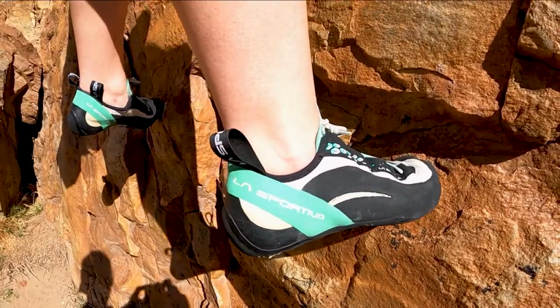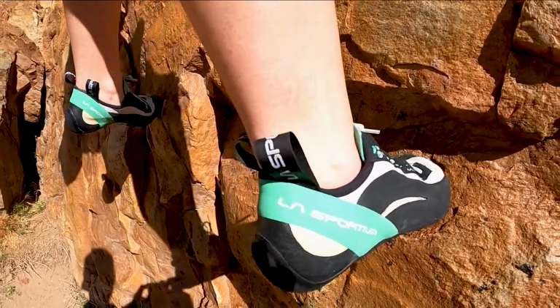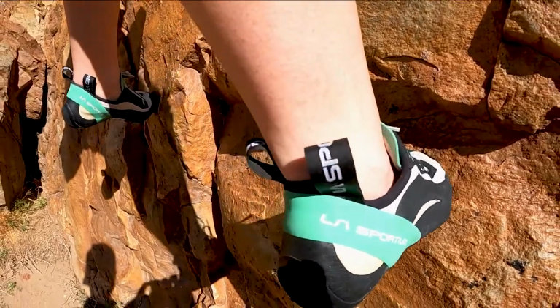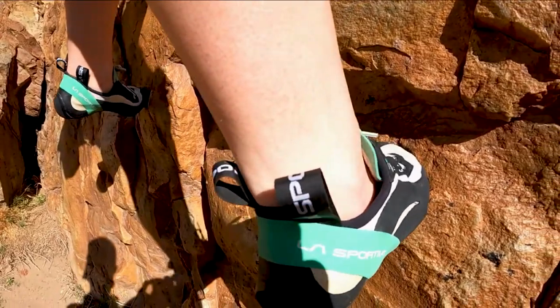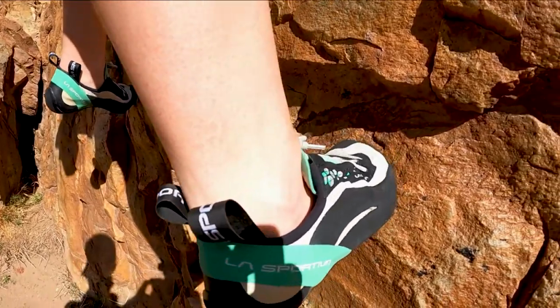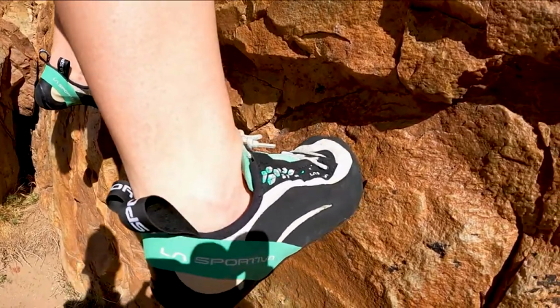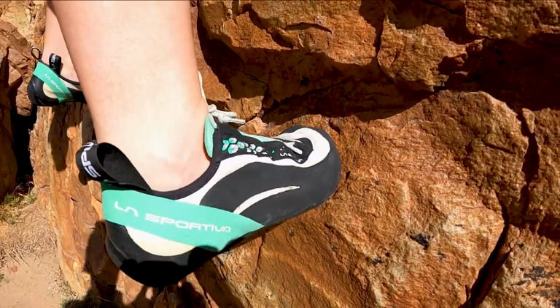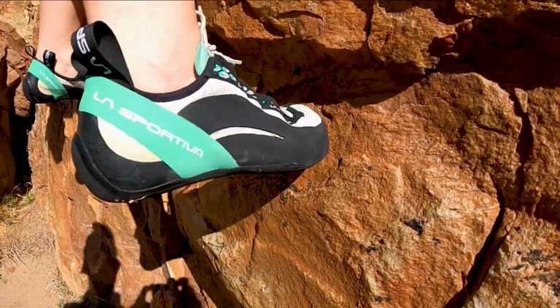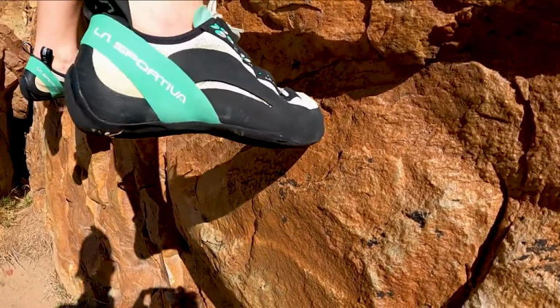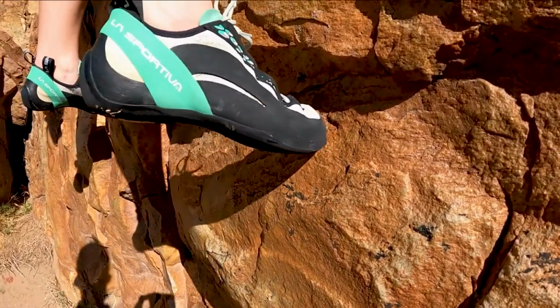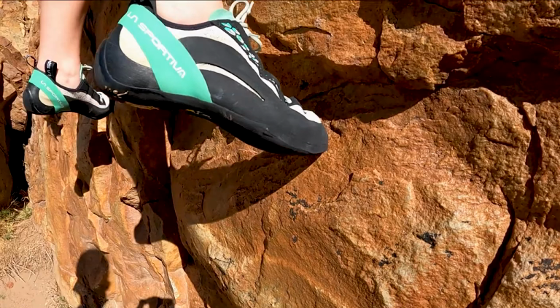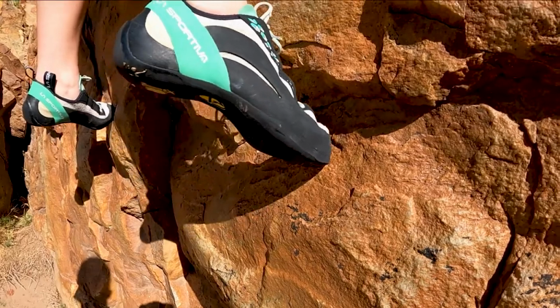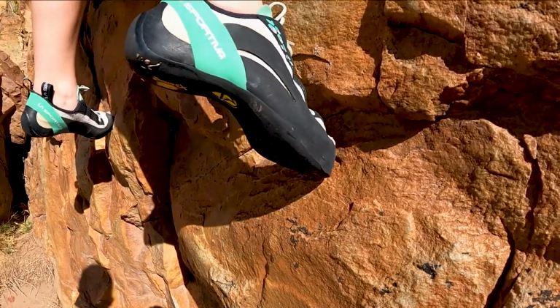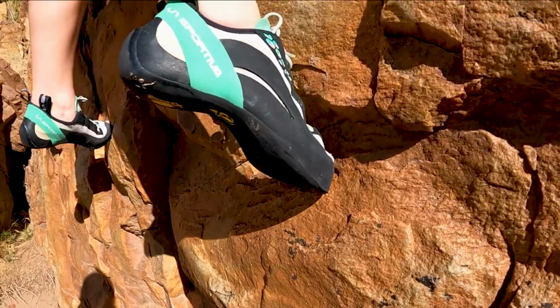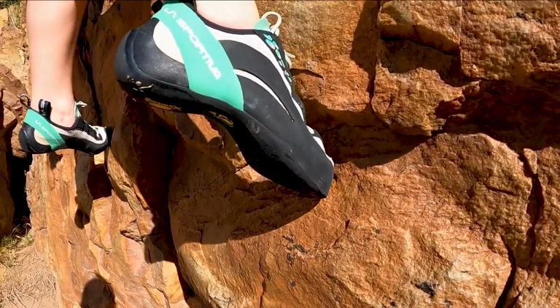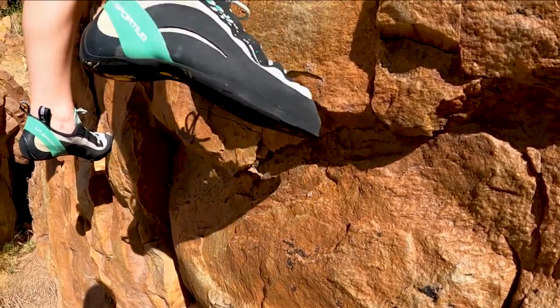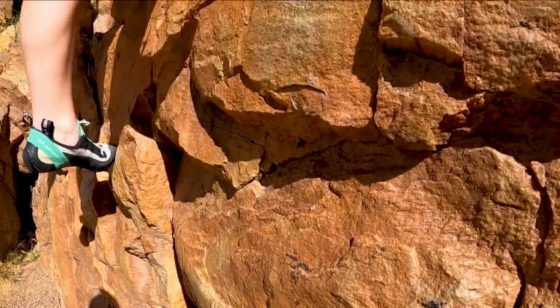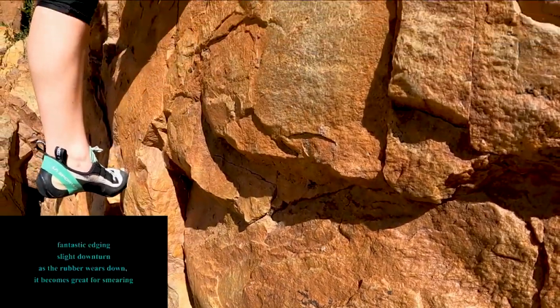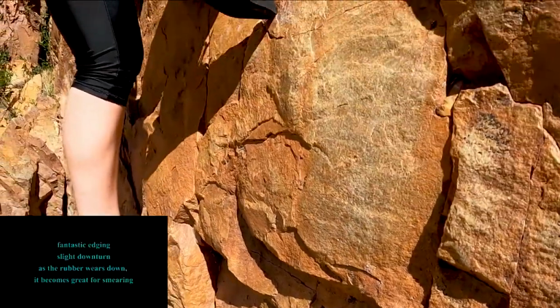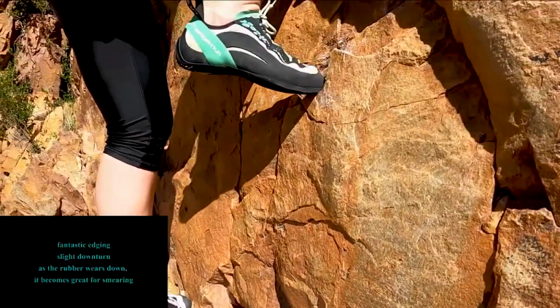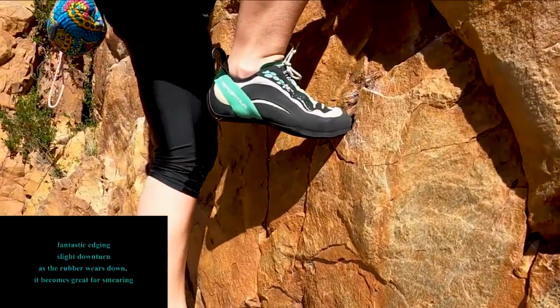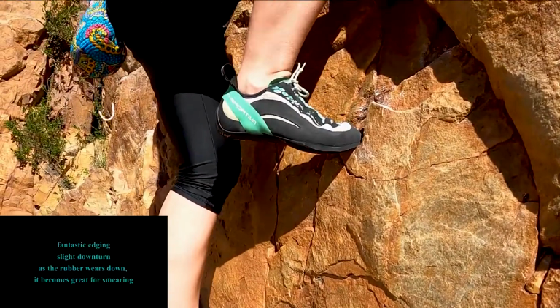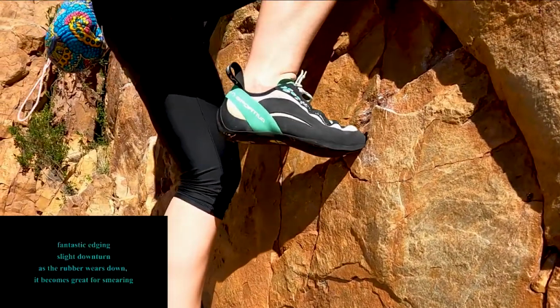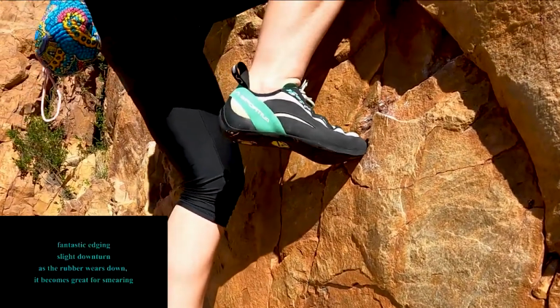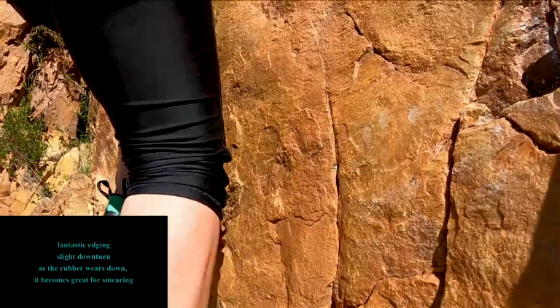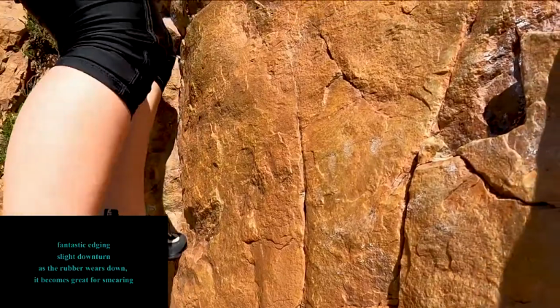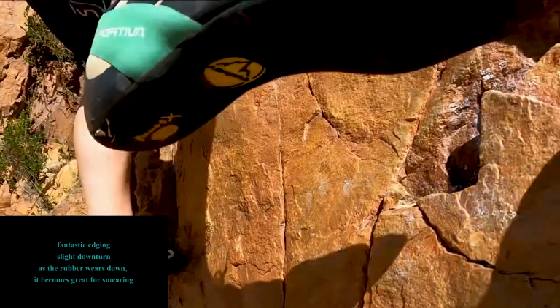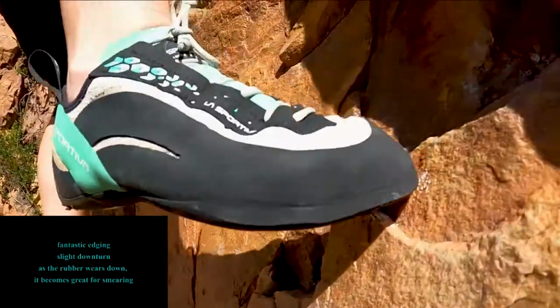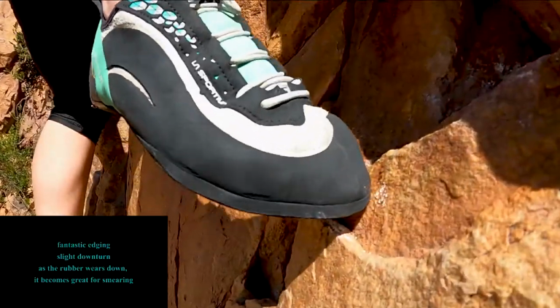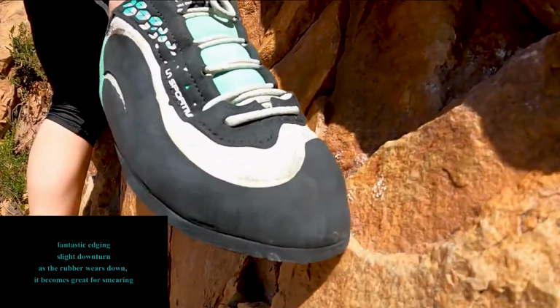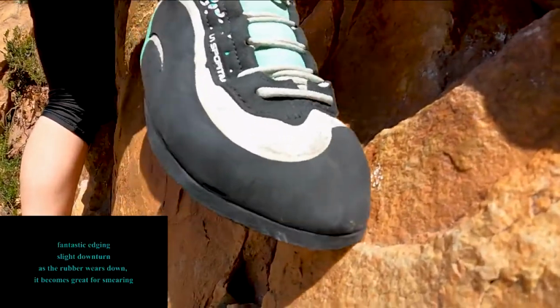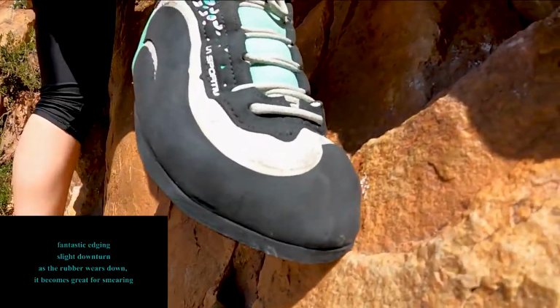They have fantastic edging abilities and a slight downturn, meaning they're not overly aggressive. And once that rubber does wear down, it becomes a shoe that is great for smearing.